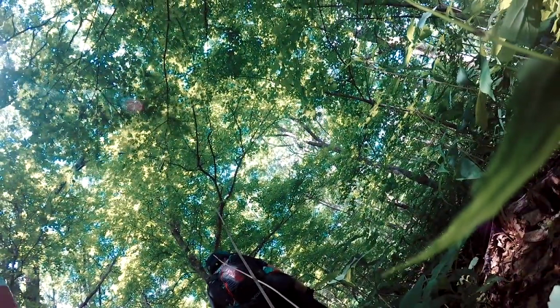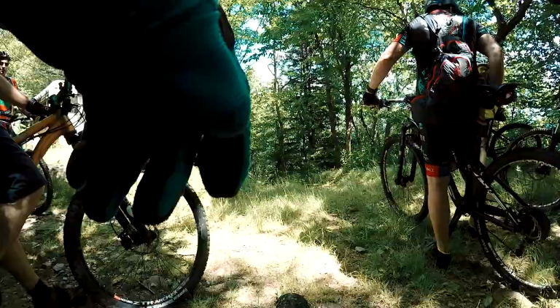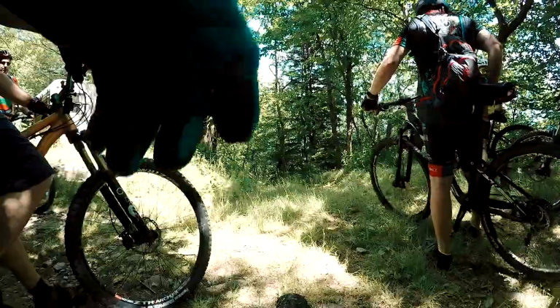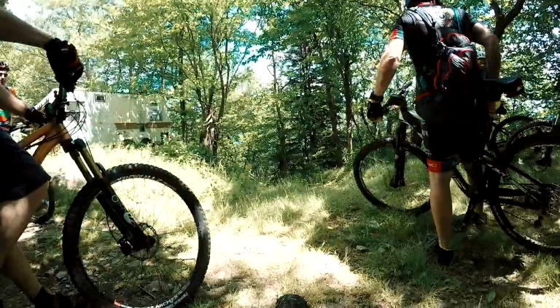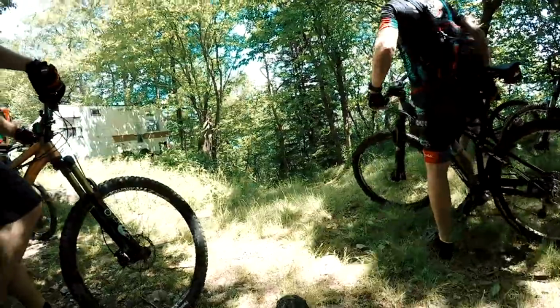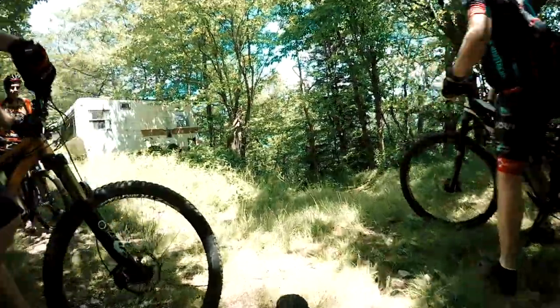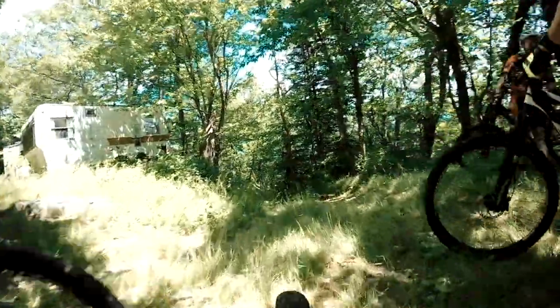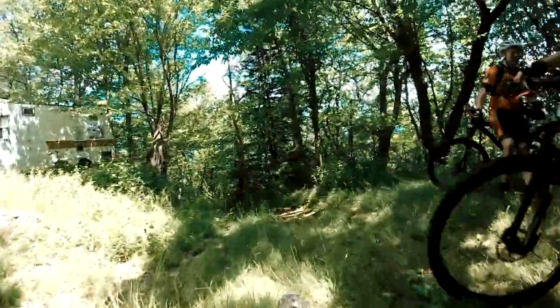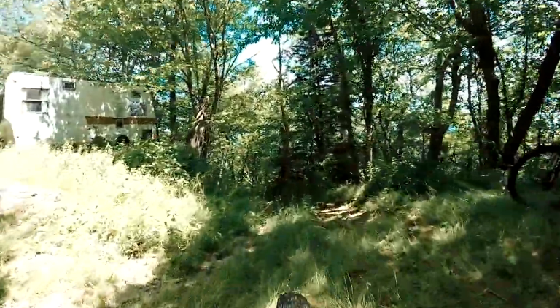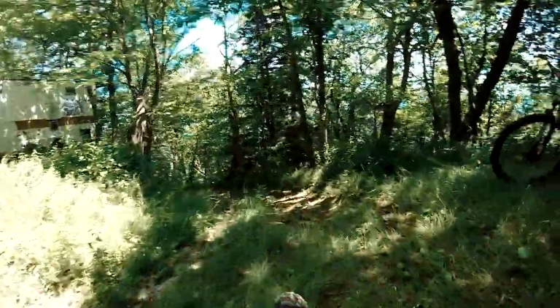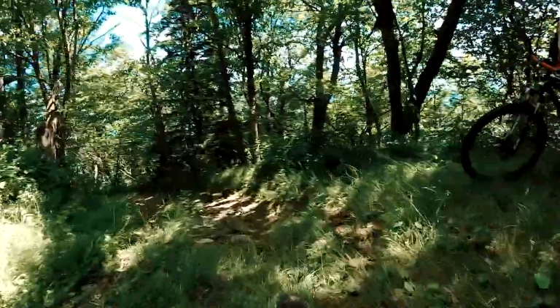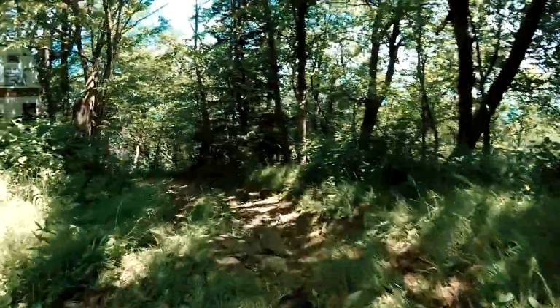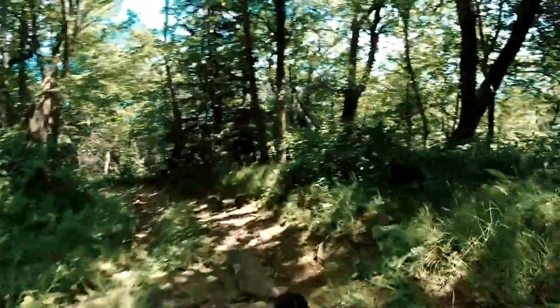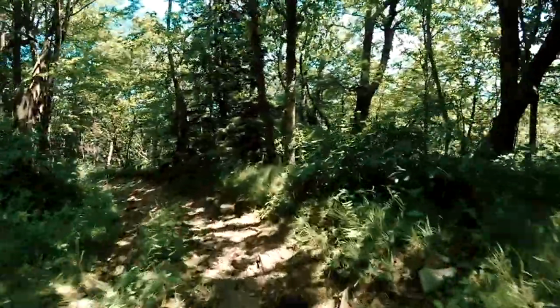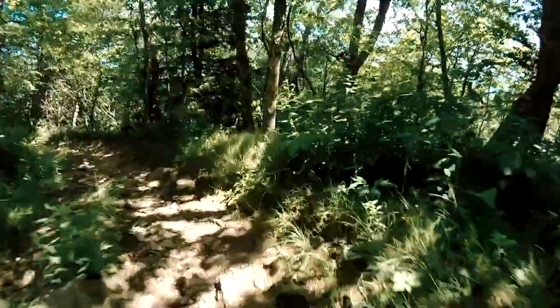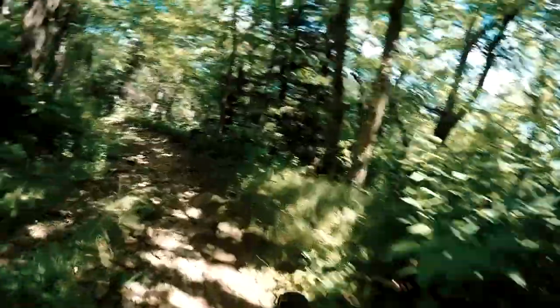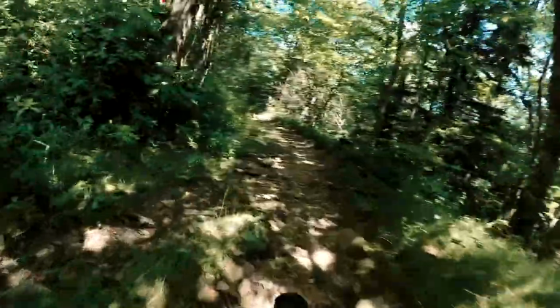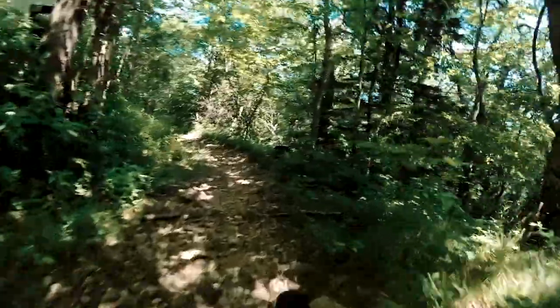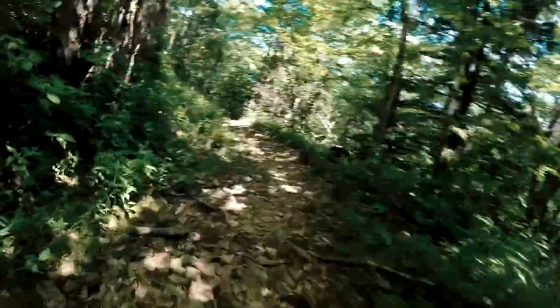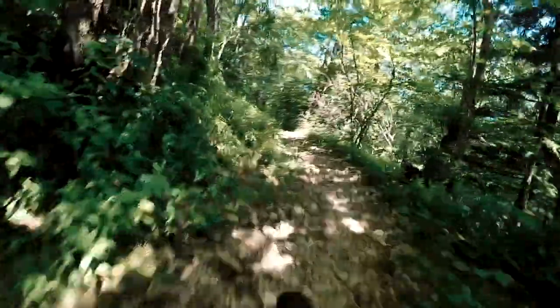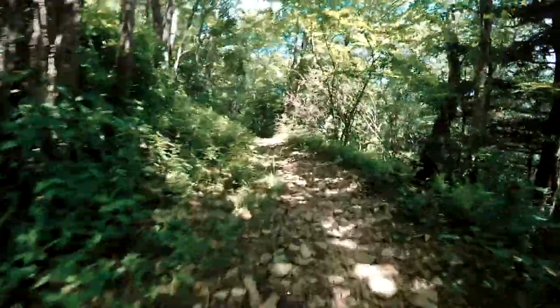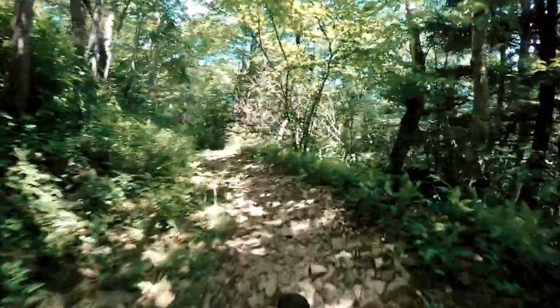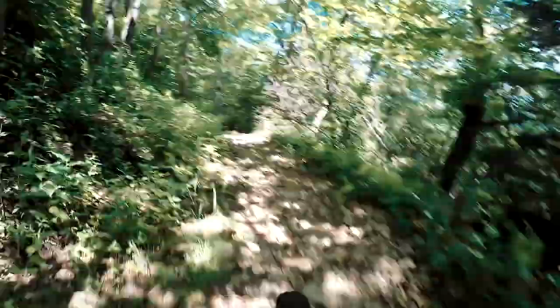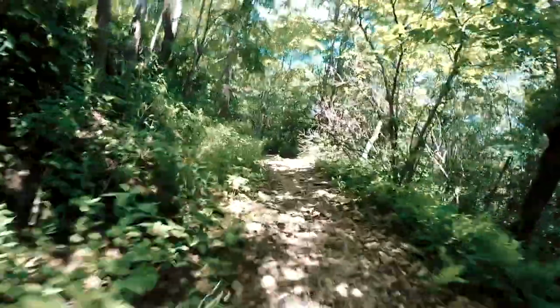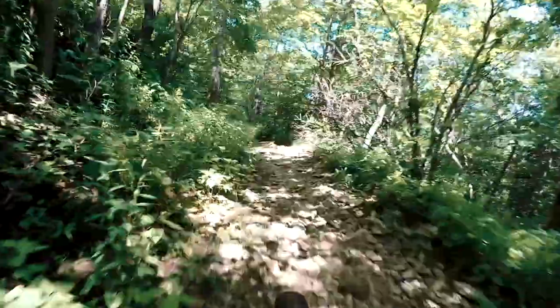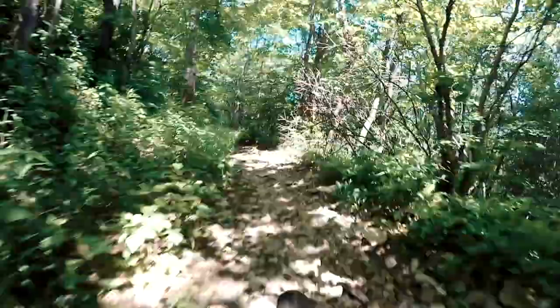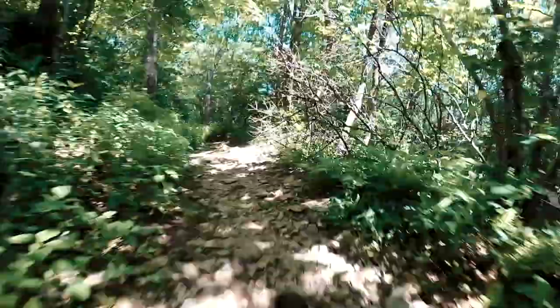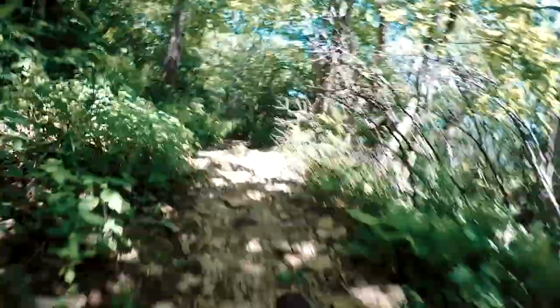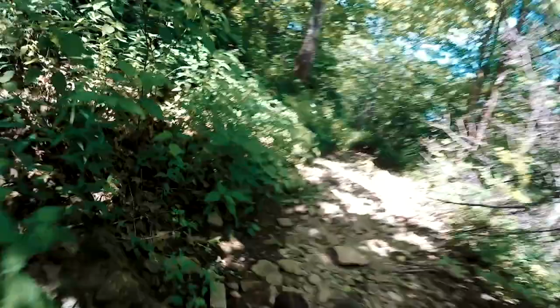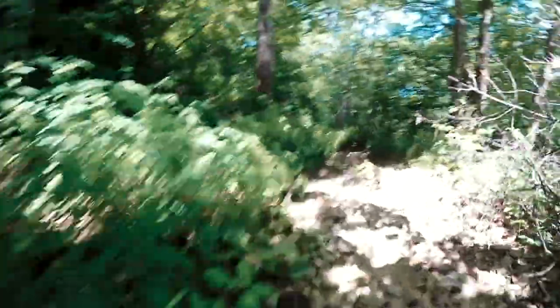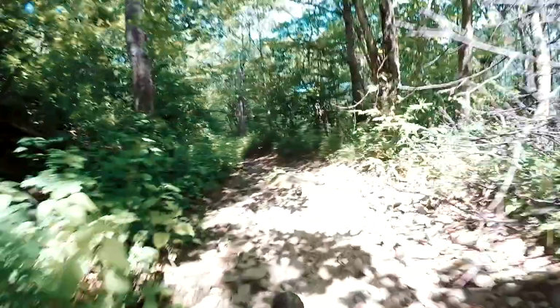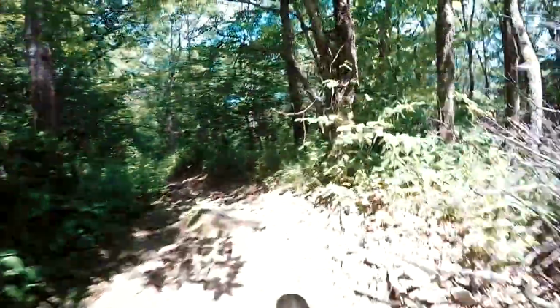This is the start of Heartbreak Ridge. I'm on a set of WTB Nano 40 tires, no suspension, carbon fork, and drop bars. We're climbing to the top of that hill and then going down — it's not easy.